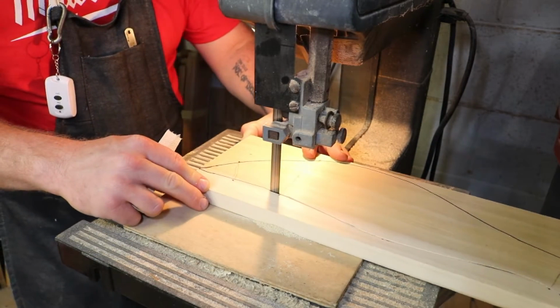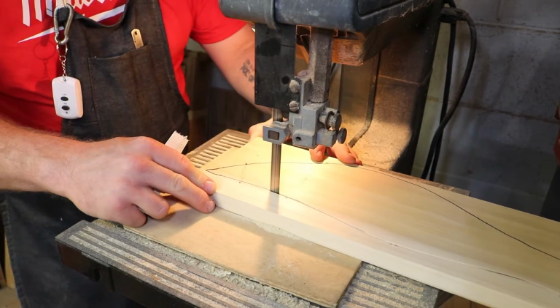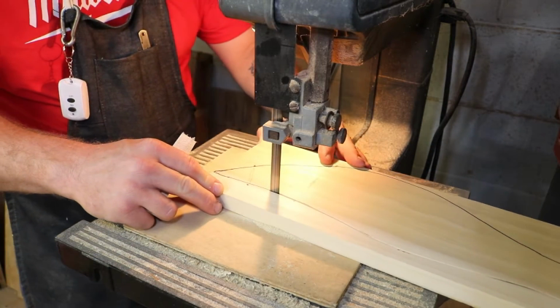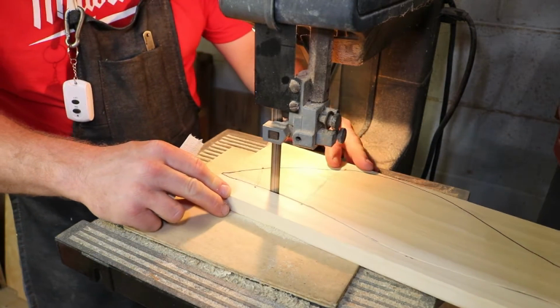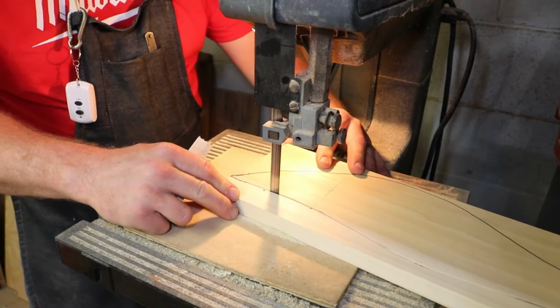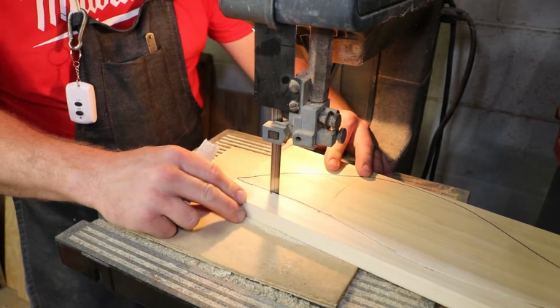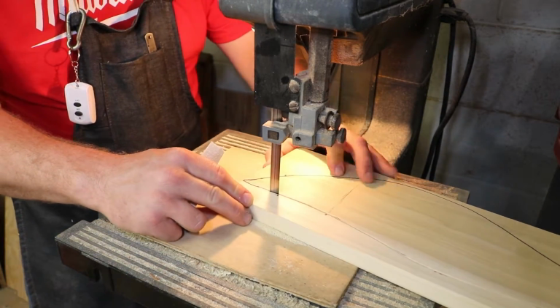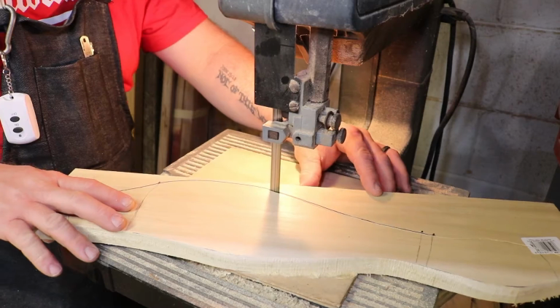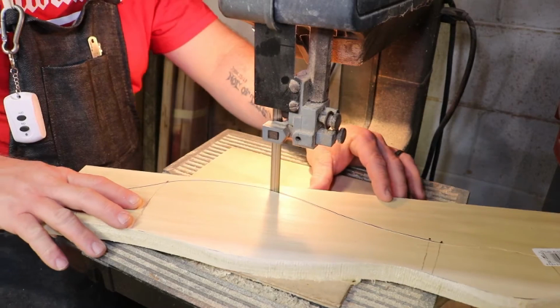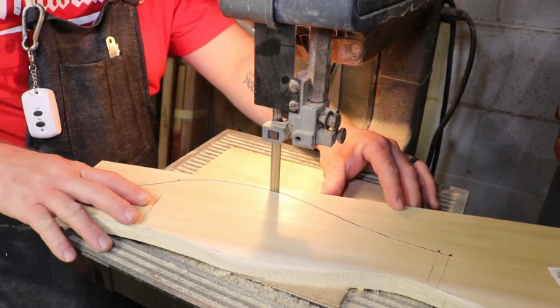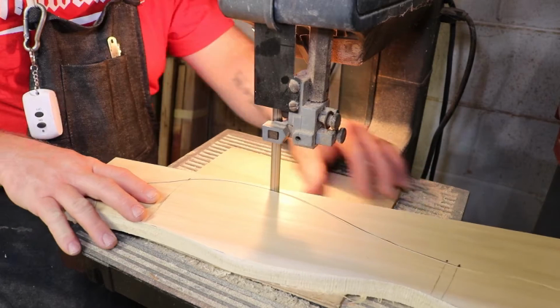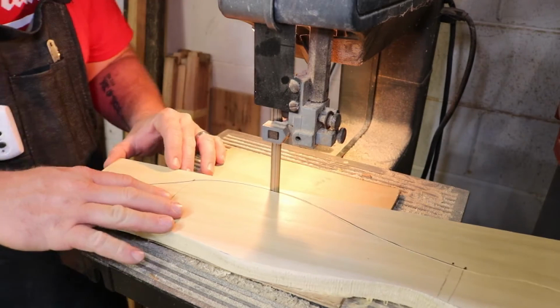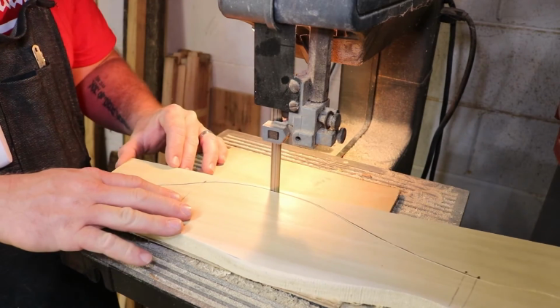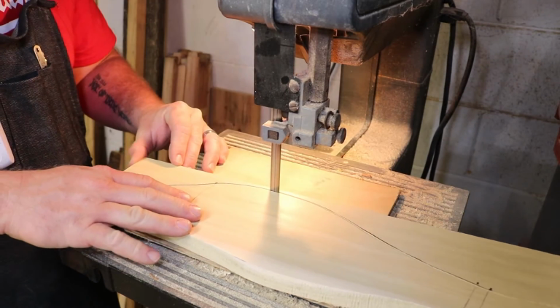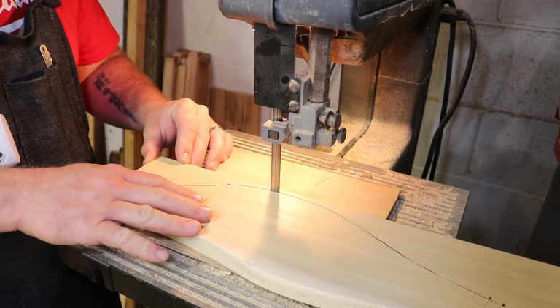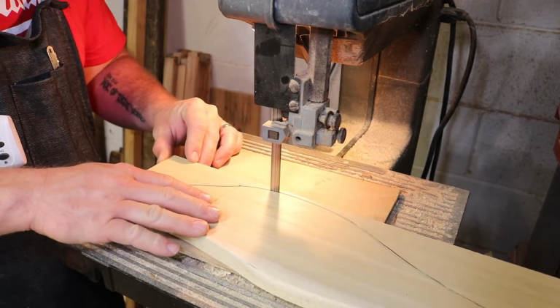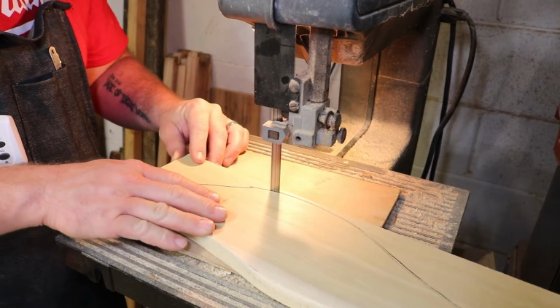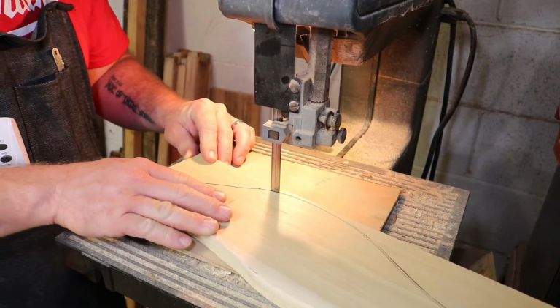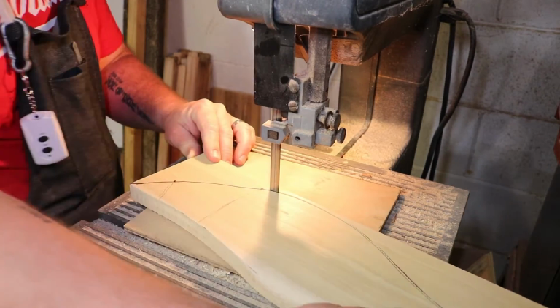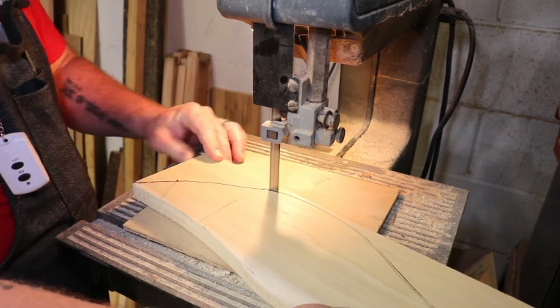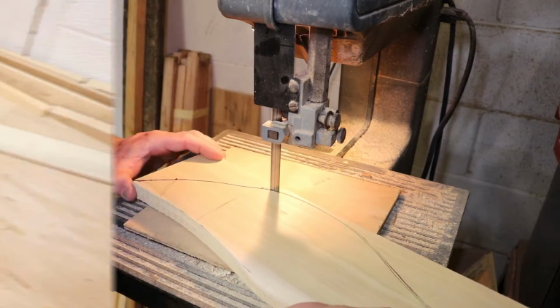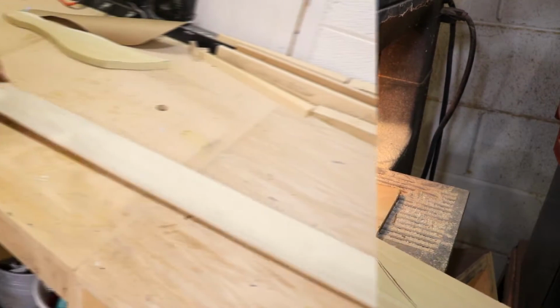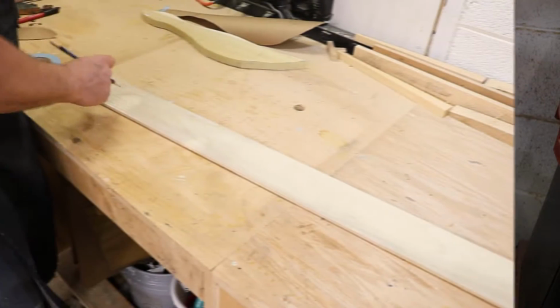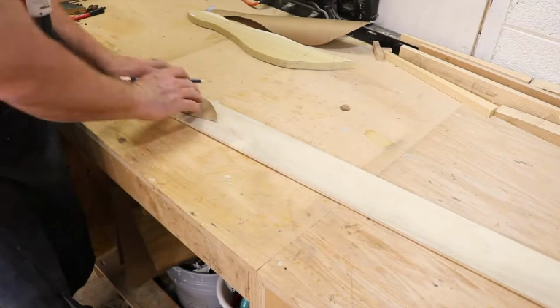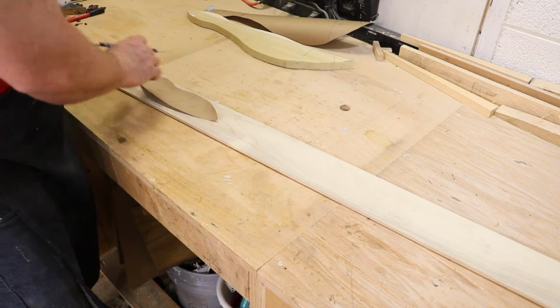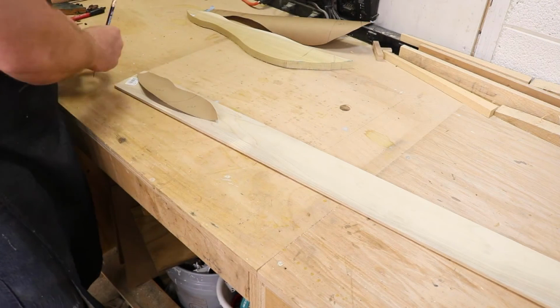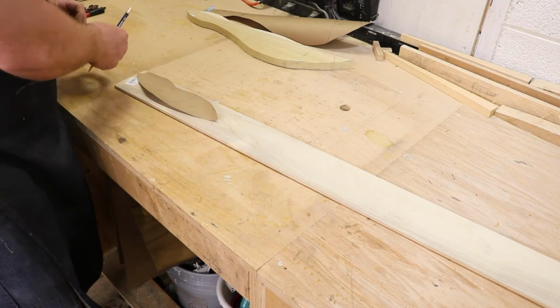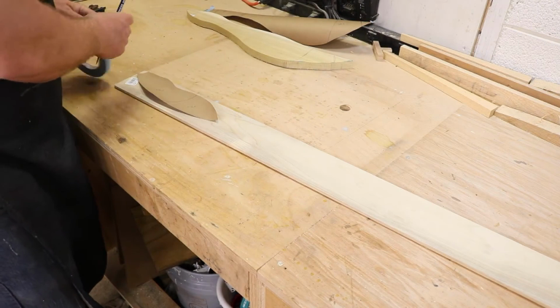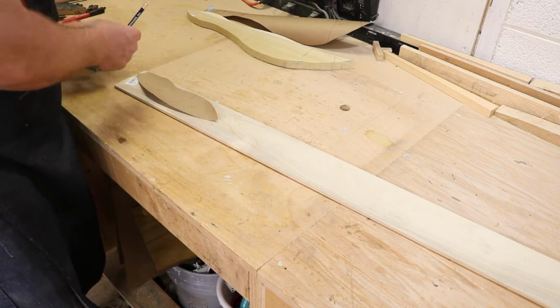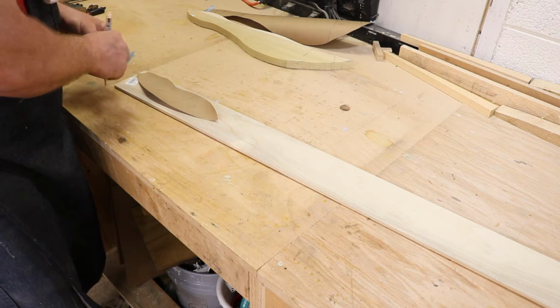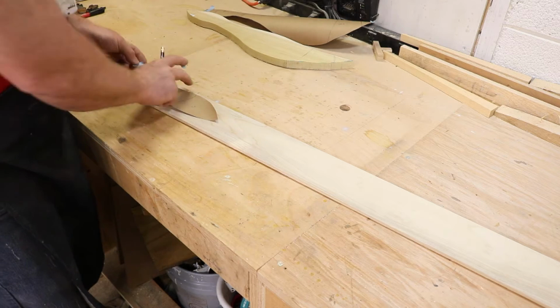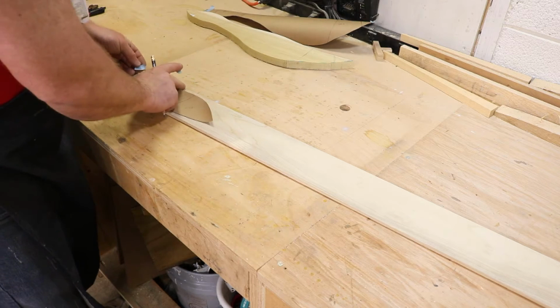Now if you don't have a bandsaw, you can use a jigsaw. Just be mindful that all of this will take a little bit of extra time.